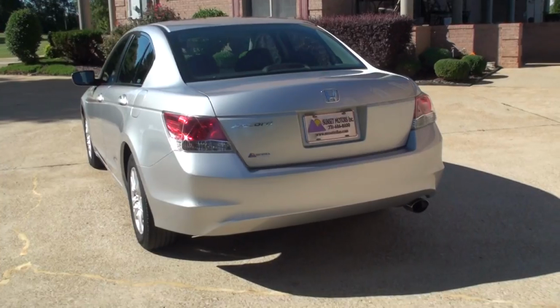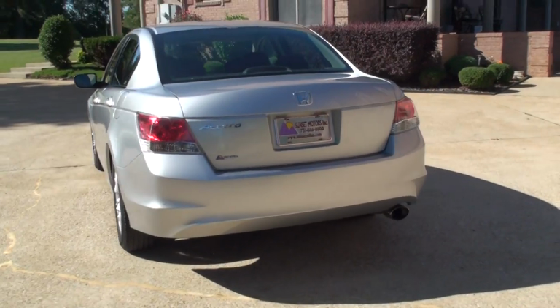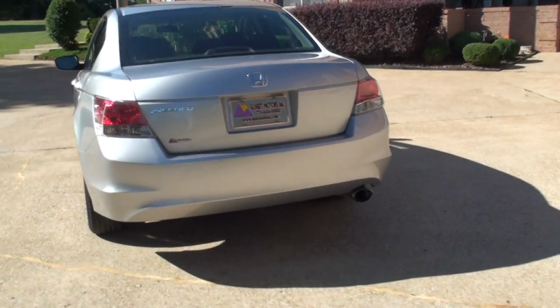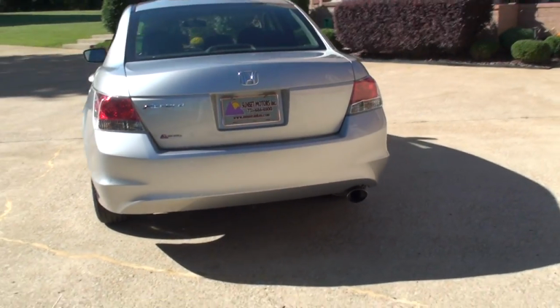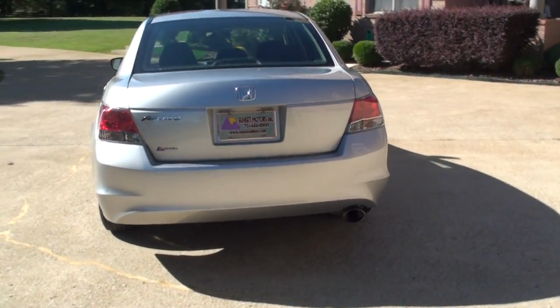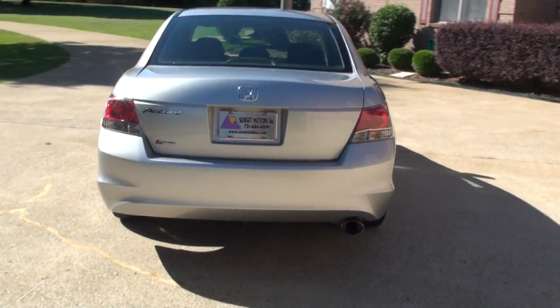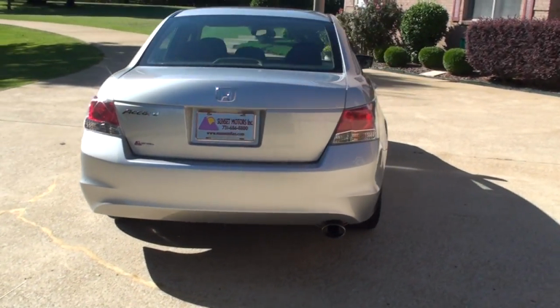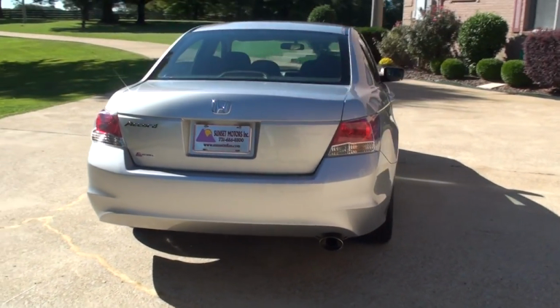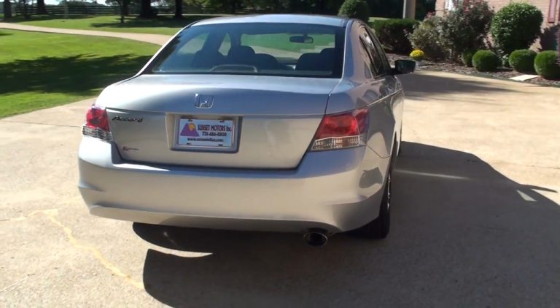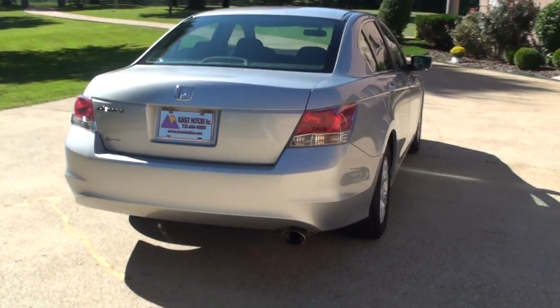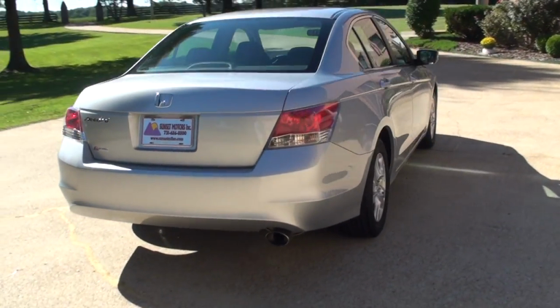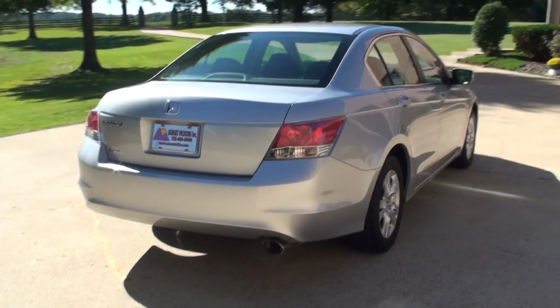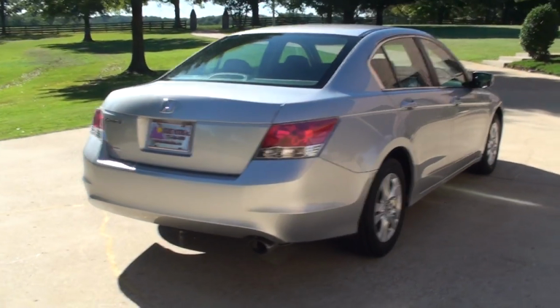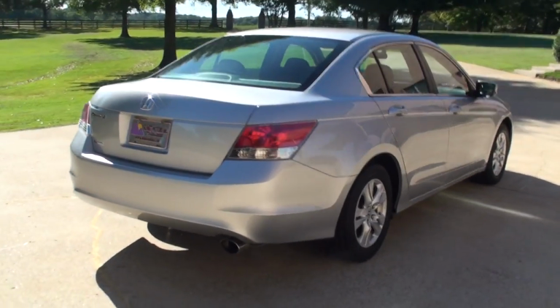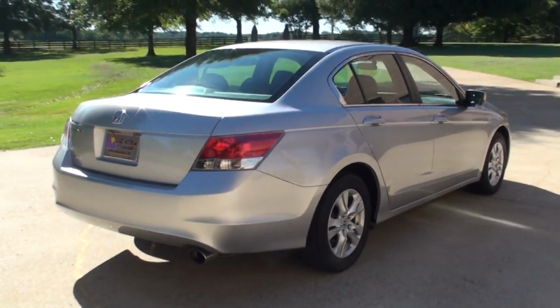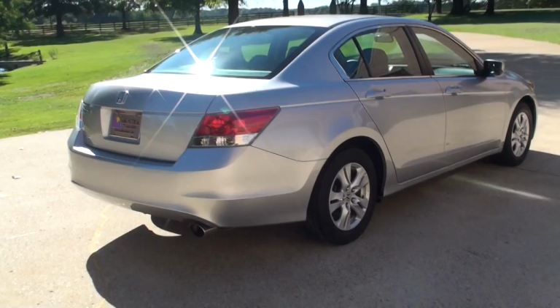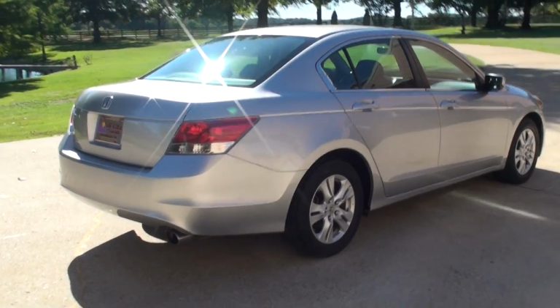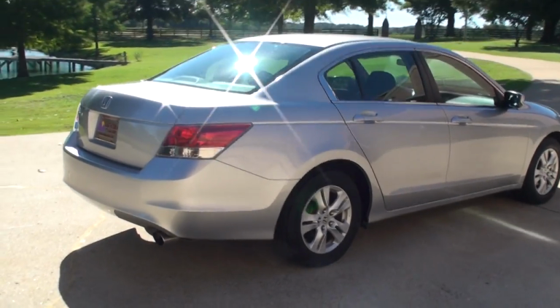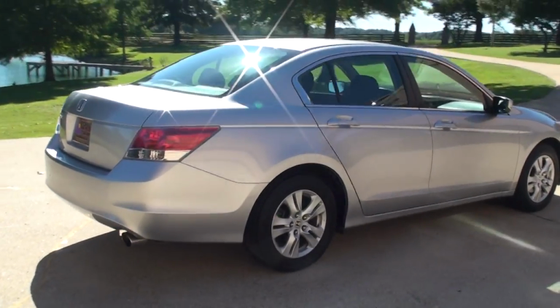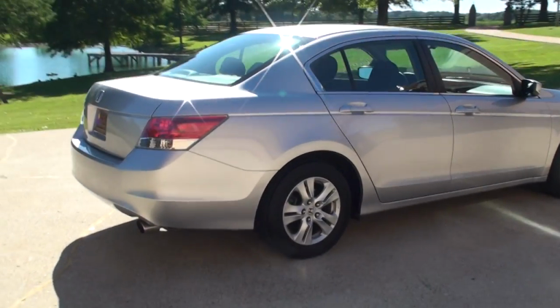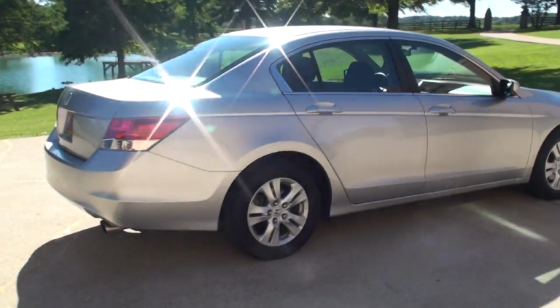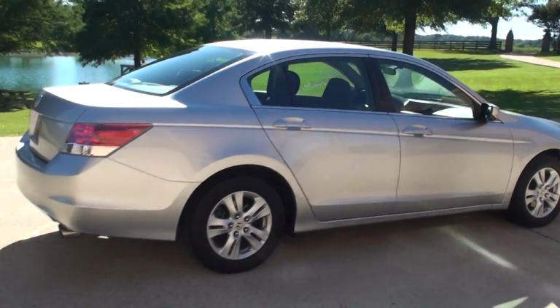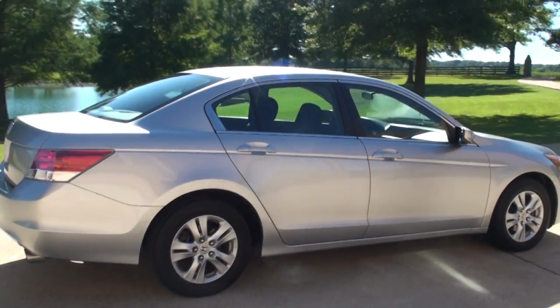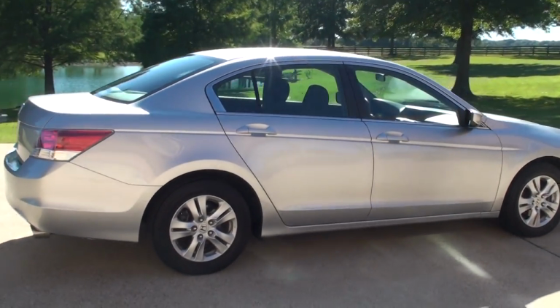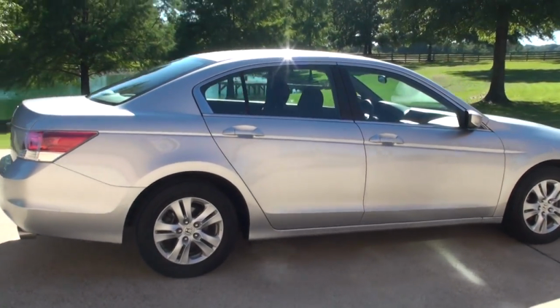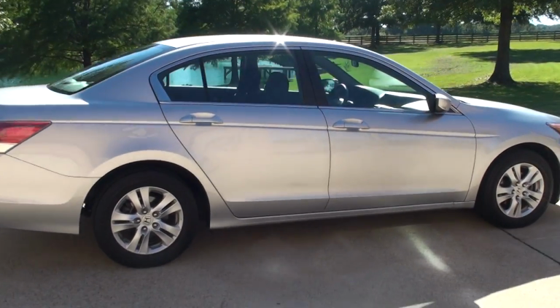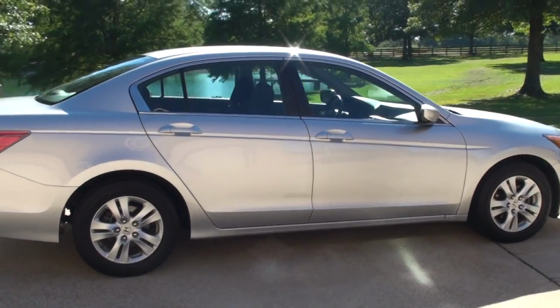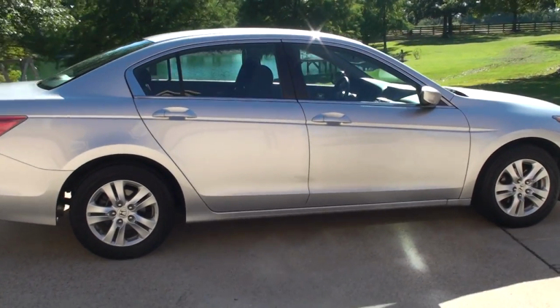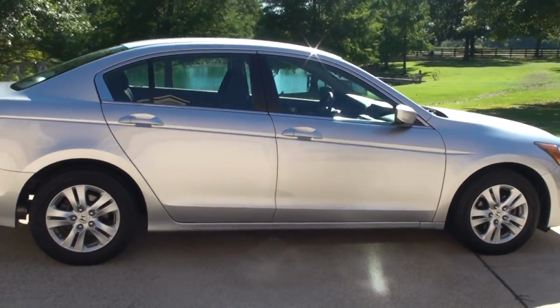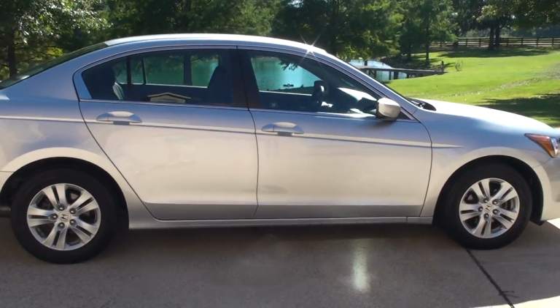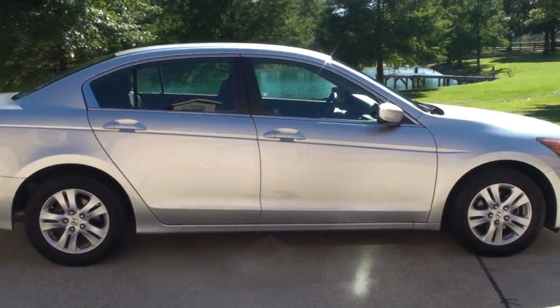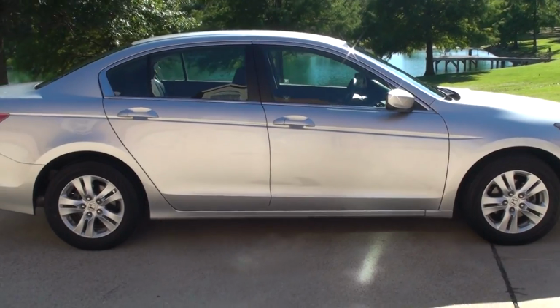It's going to come with the 16-inch aluminum wheels, power driver's seat, and the auto up and down on the windows.